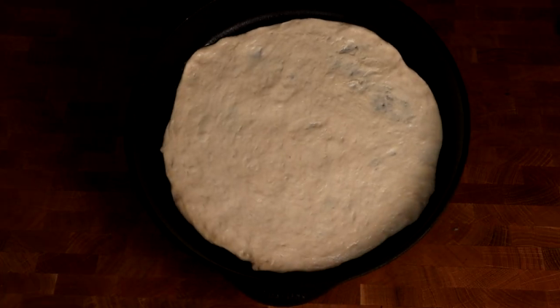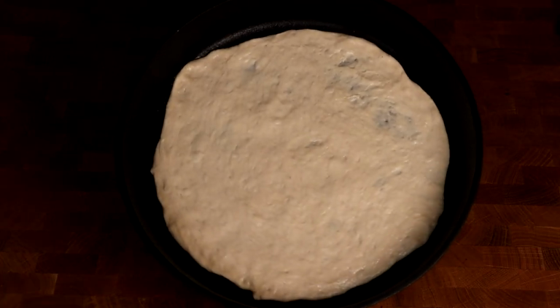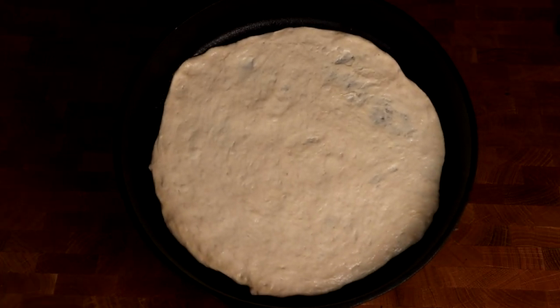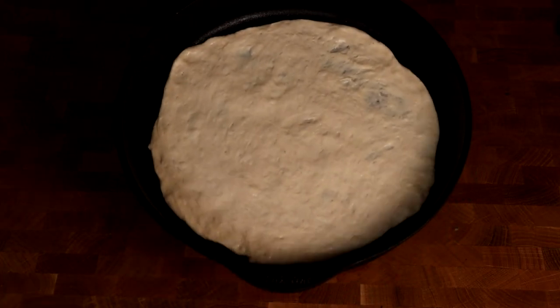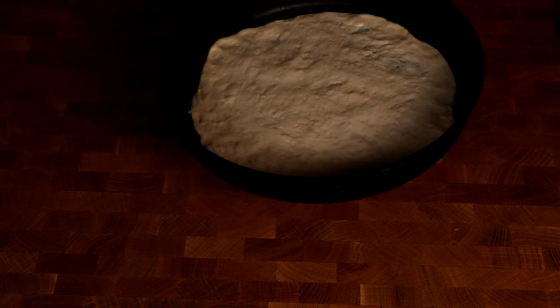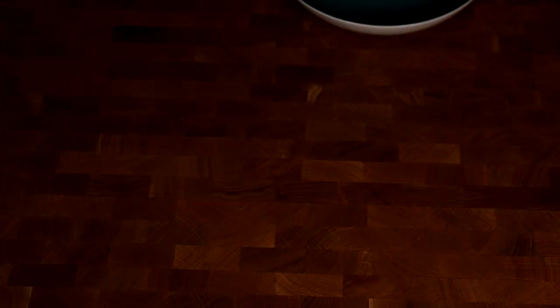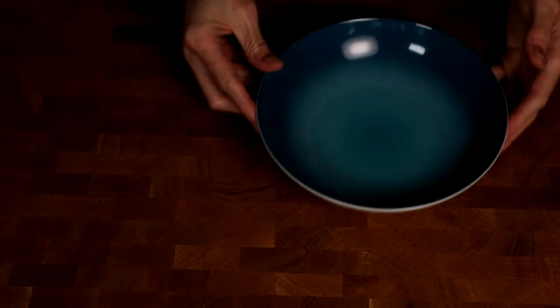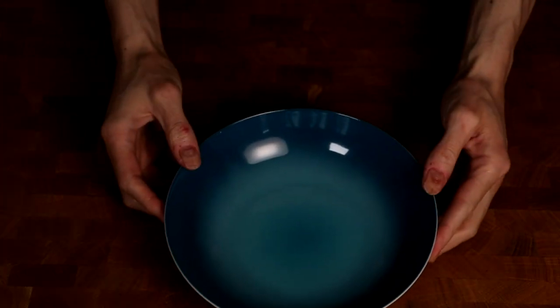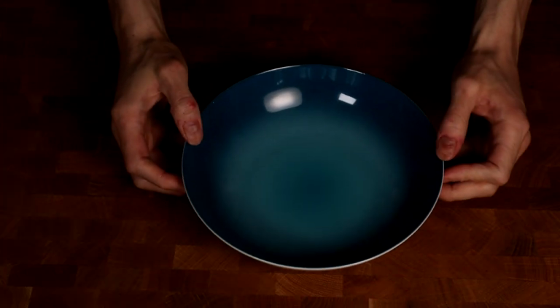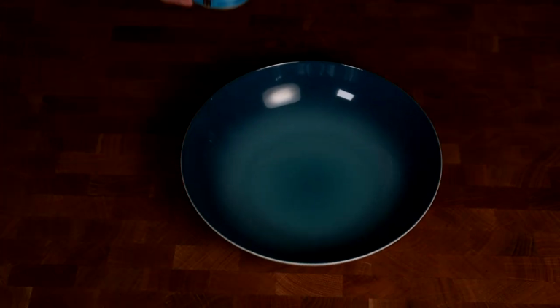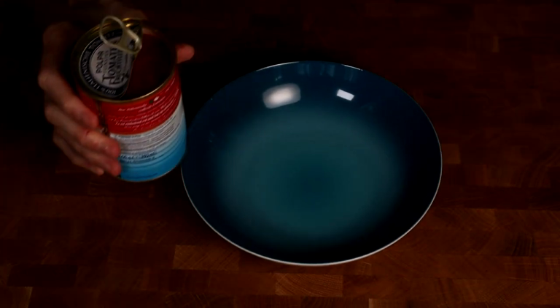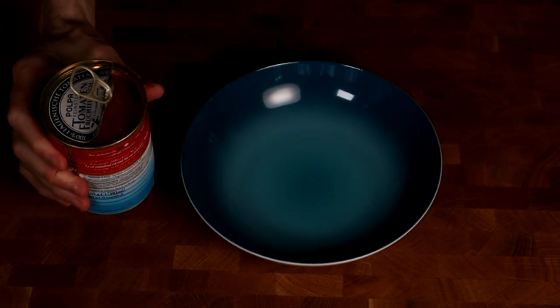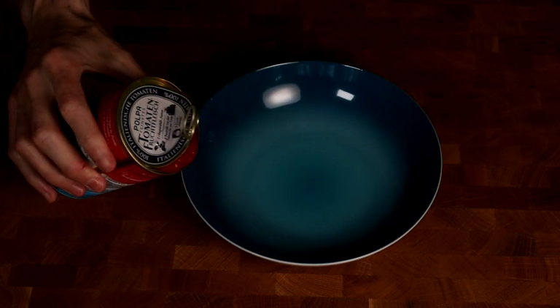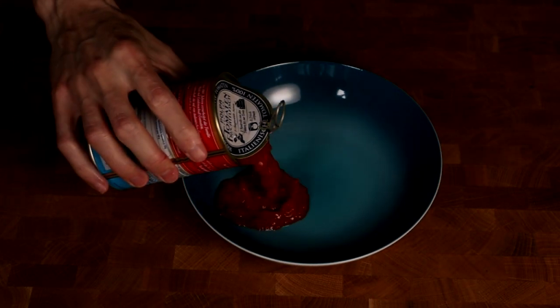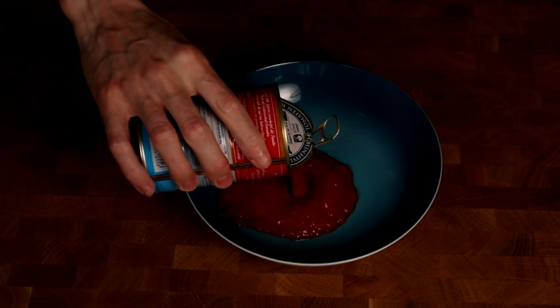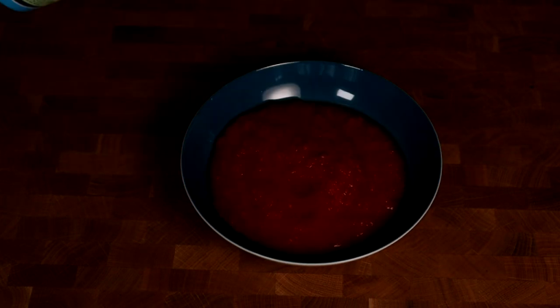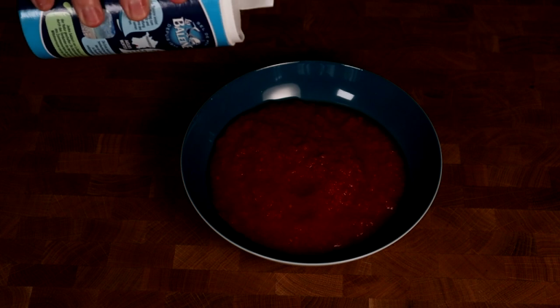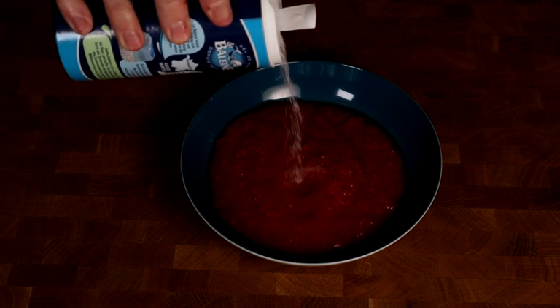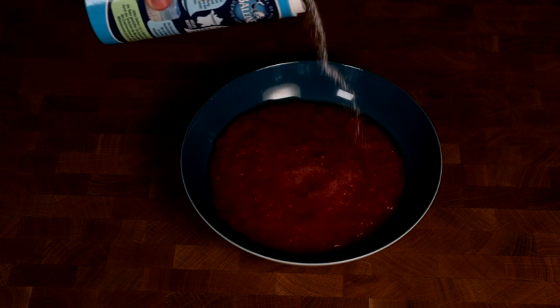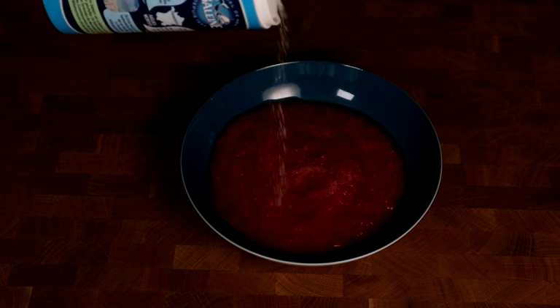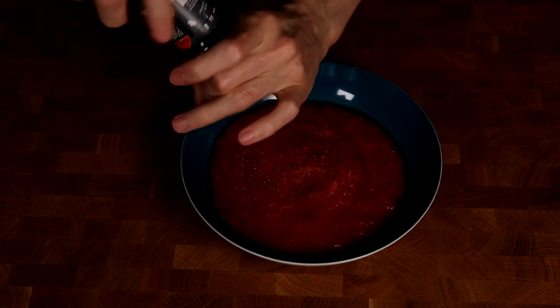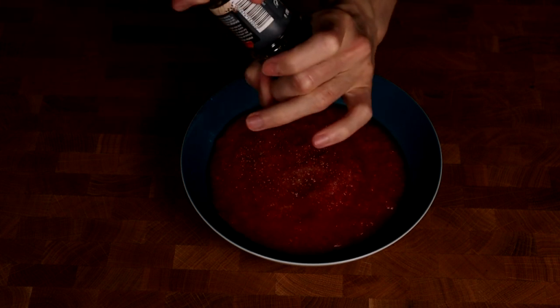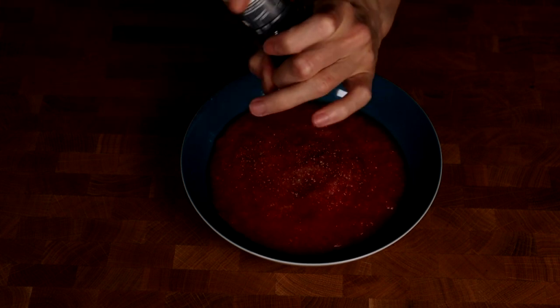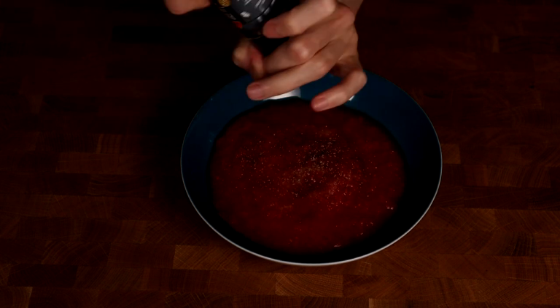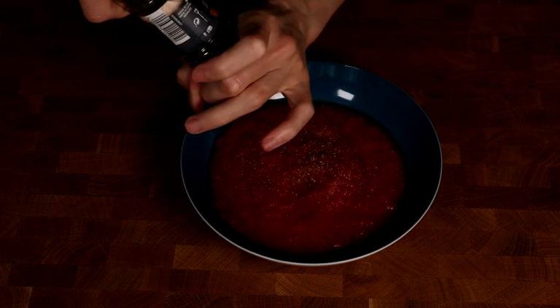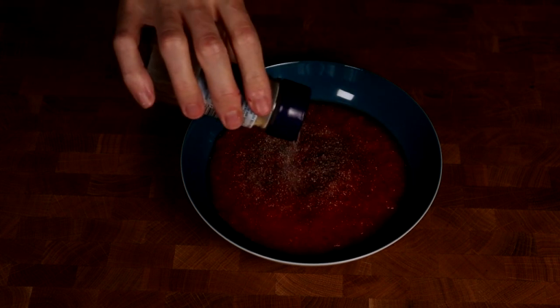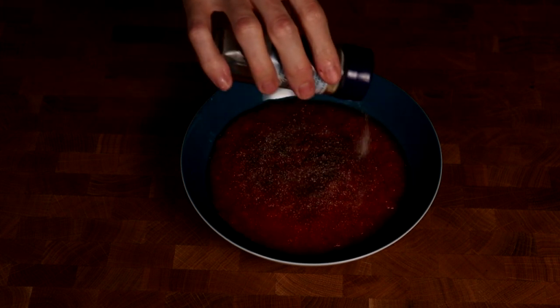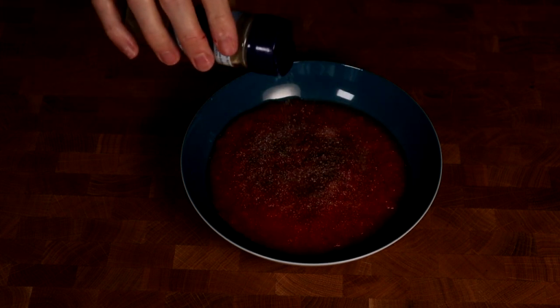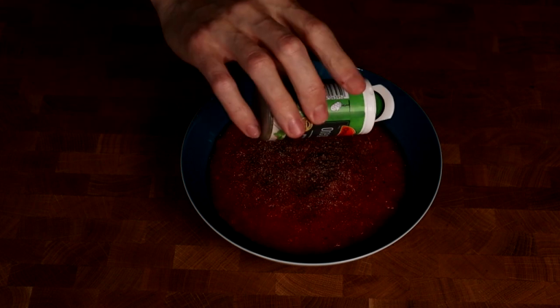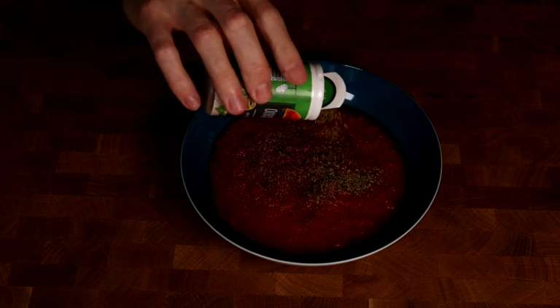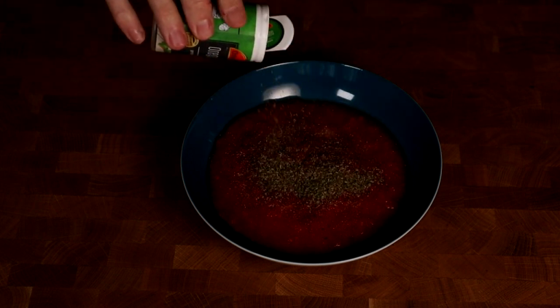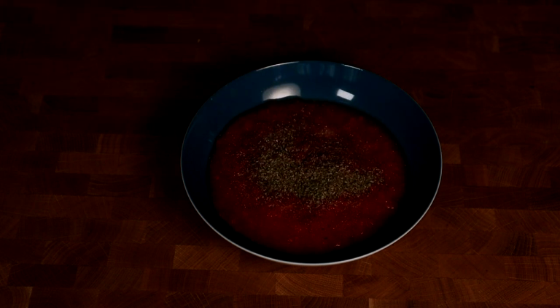Next is to make a sauce — I will make a really quick one. All I will use is some canned tomatoes. Then I will season it with some salt, pepper, some garlic powder, some oregano and mix everything up. Feel free to add other spices like chili powder.